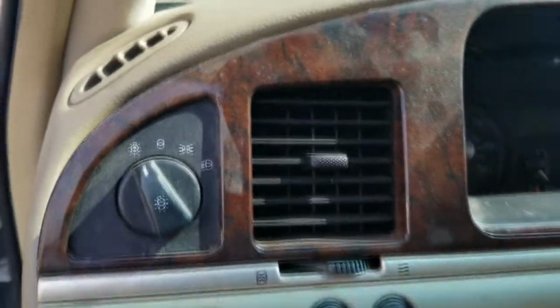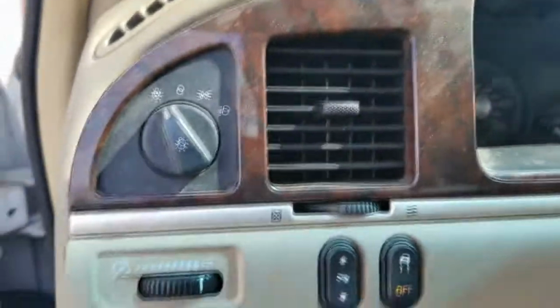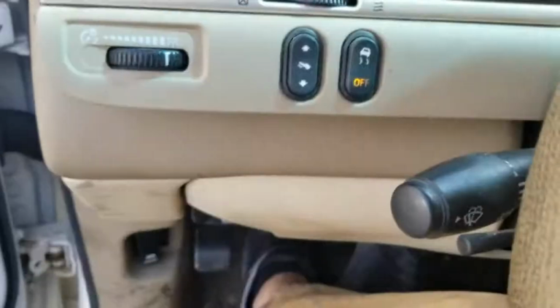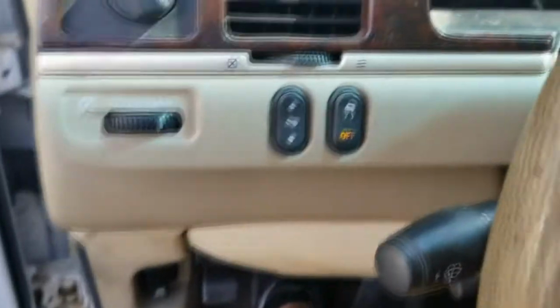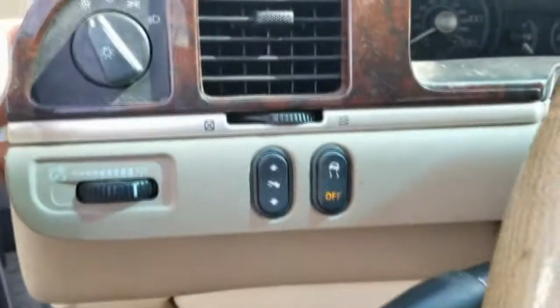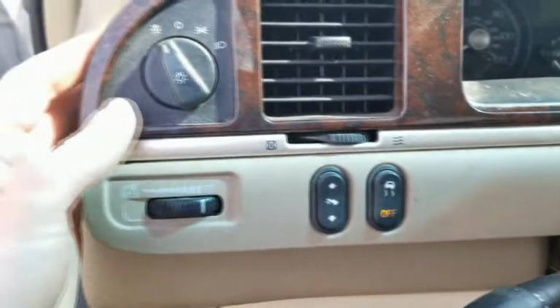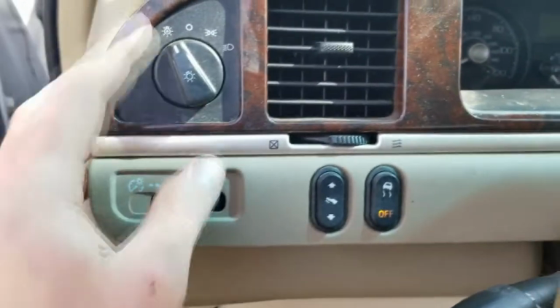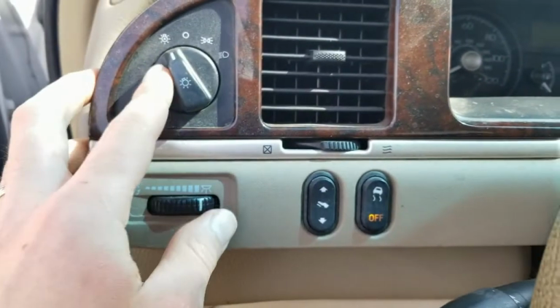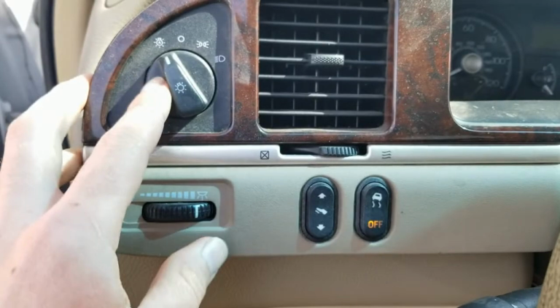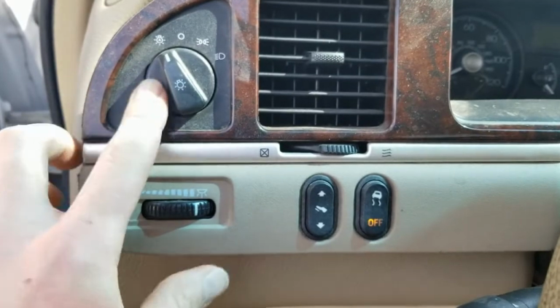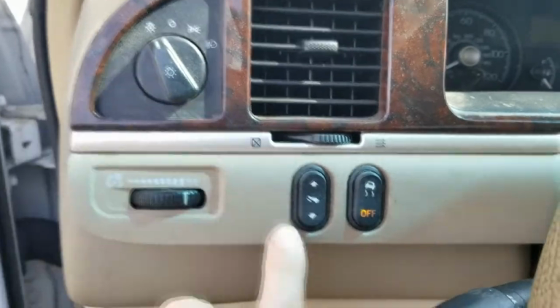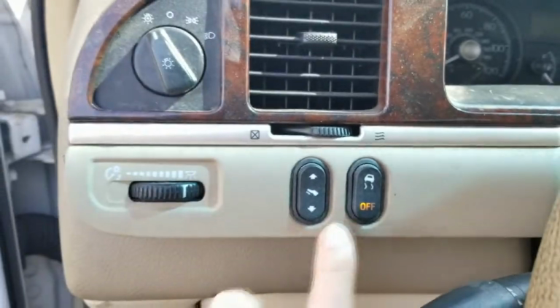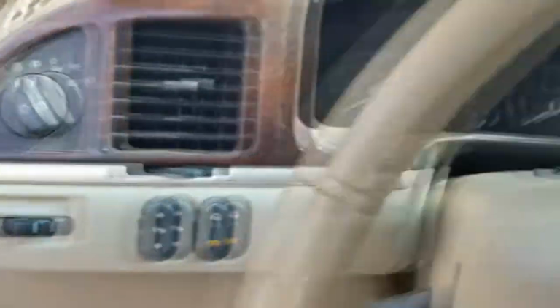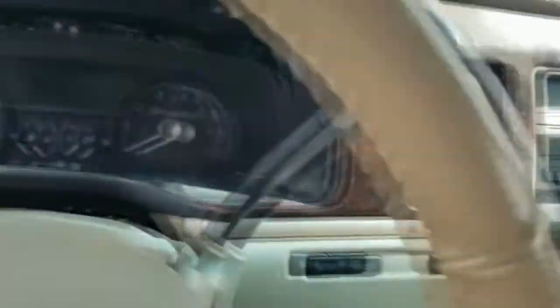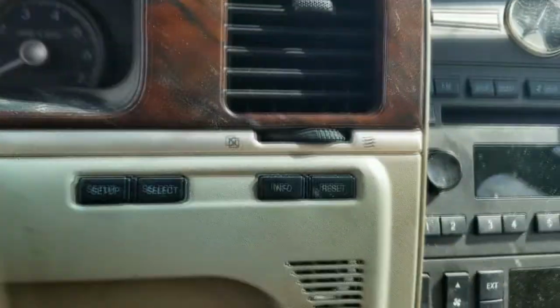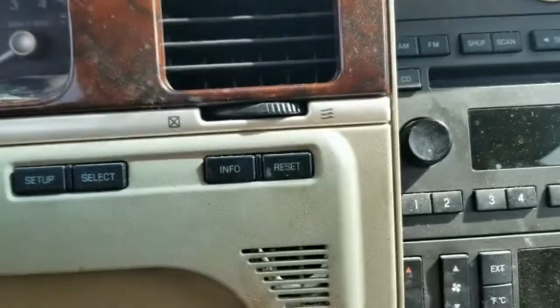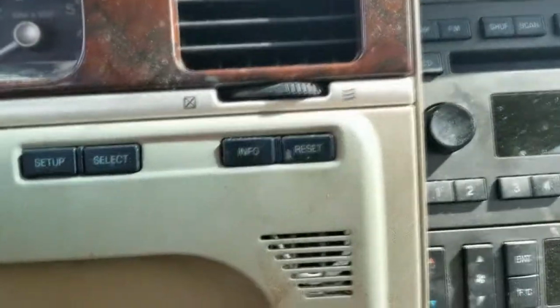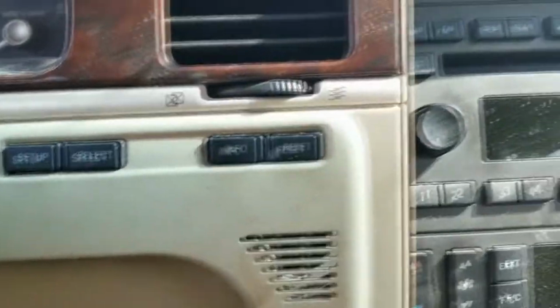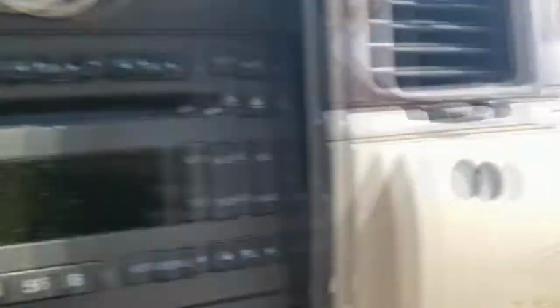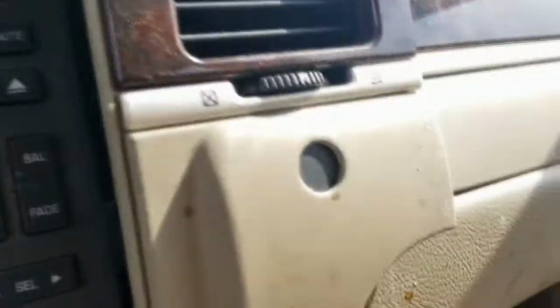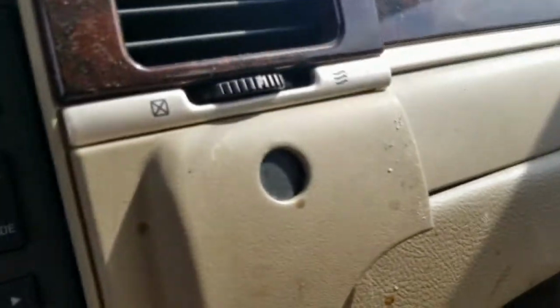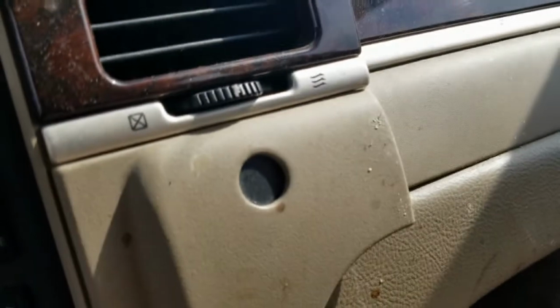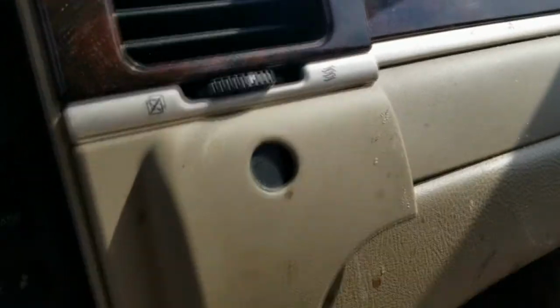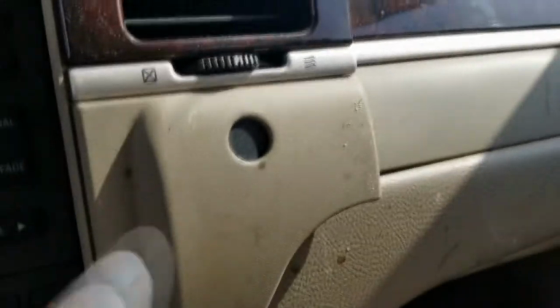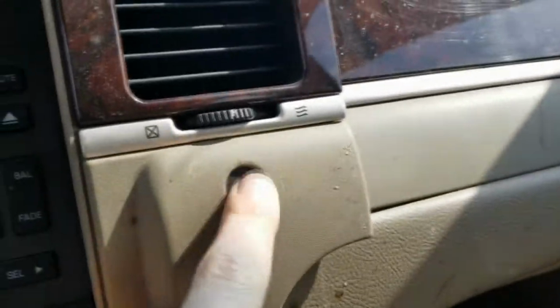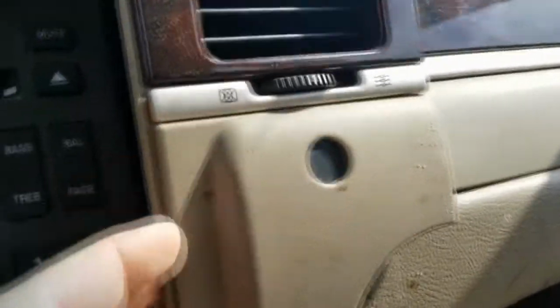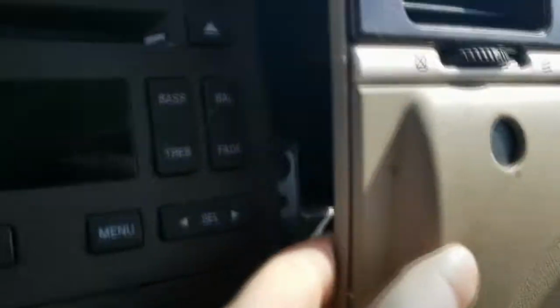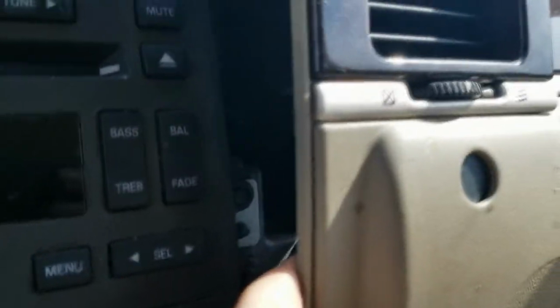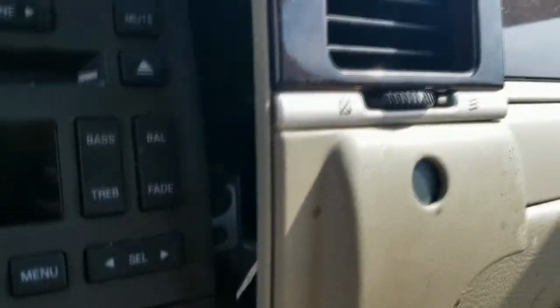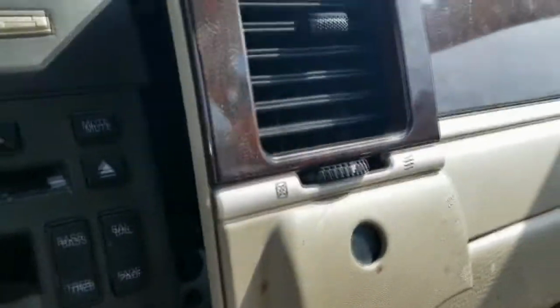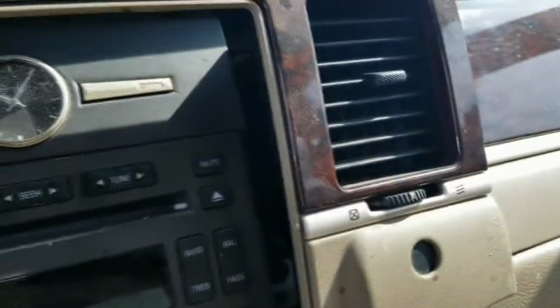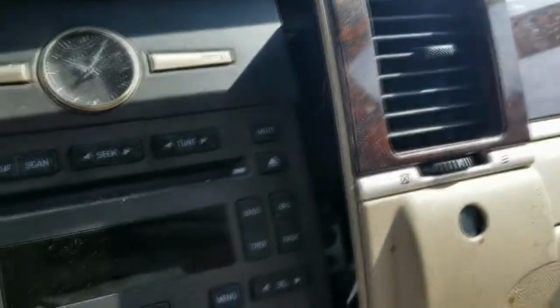Then you've got to disconnect all the plugs on the back of these switches — a couple here, and the airbag light one right here — the passenger airbag light.